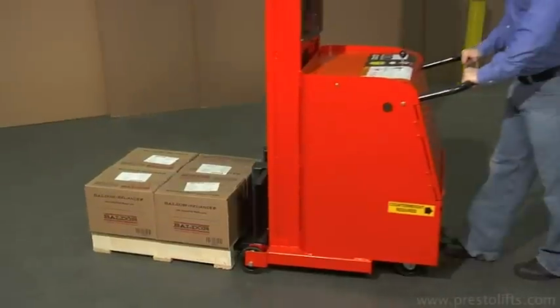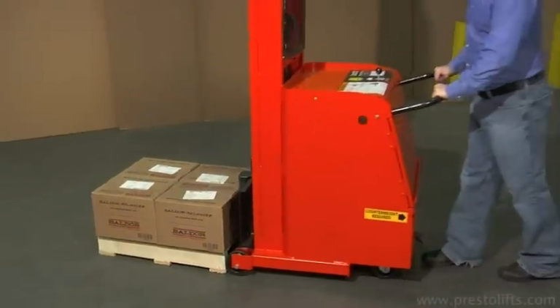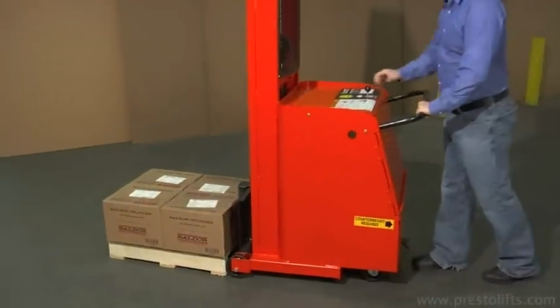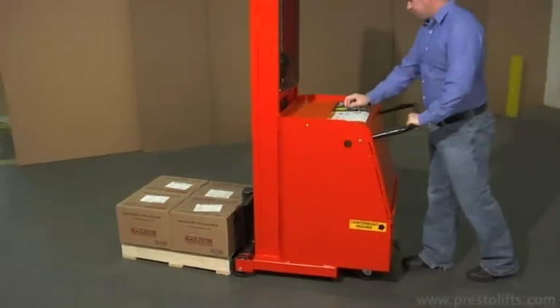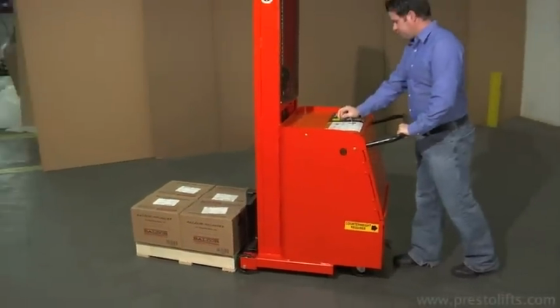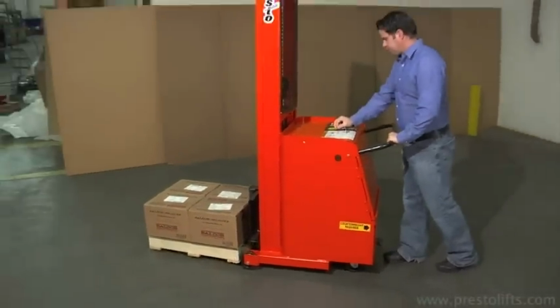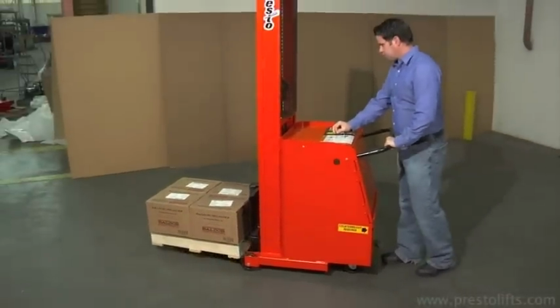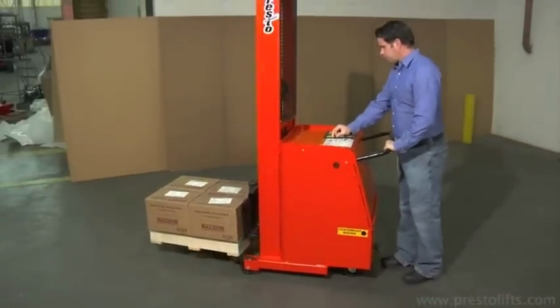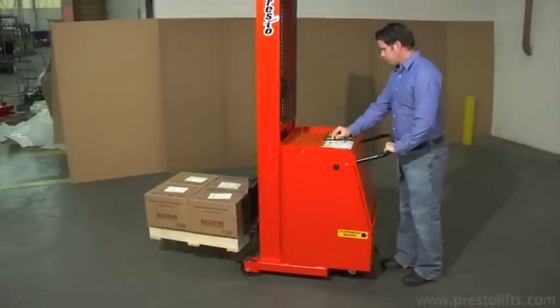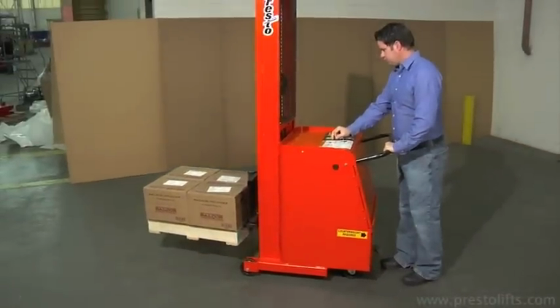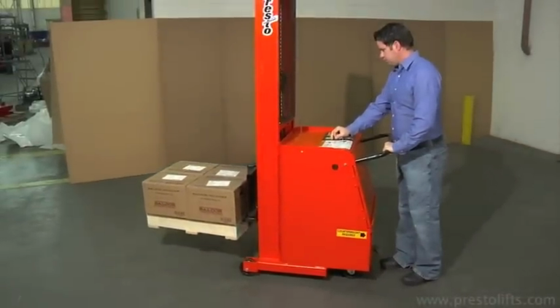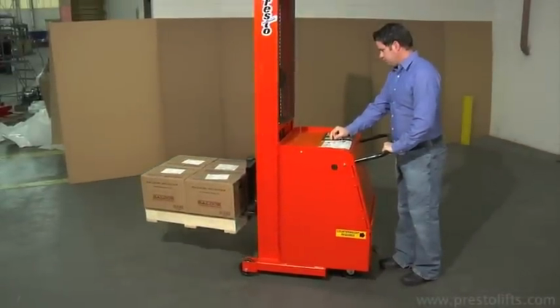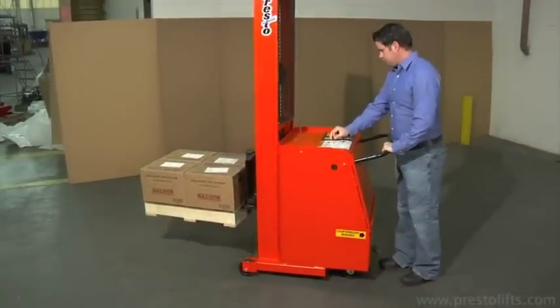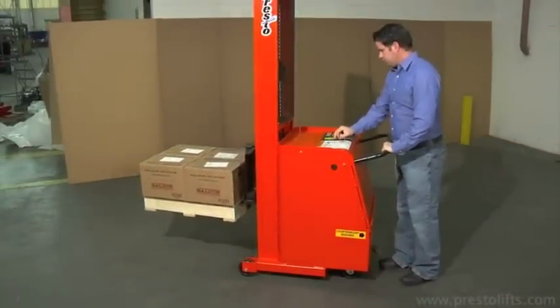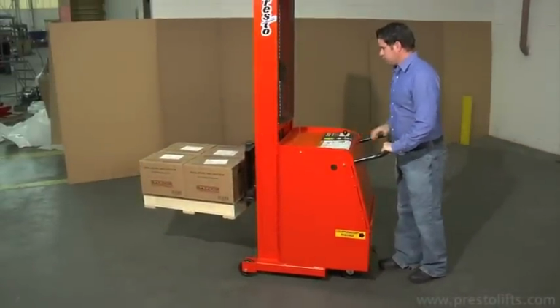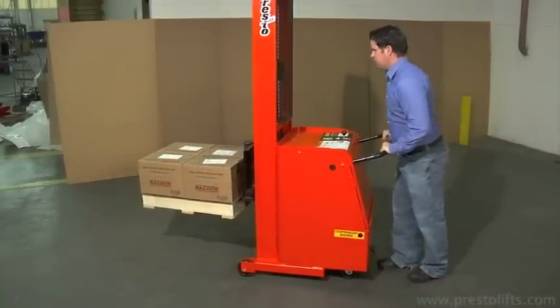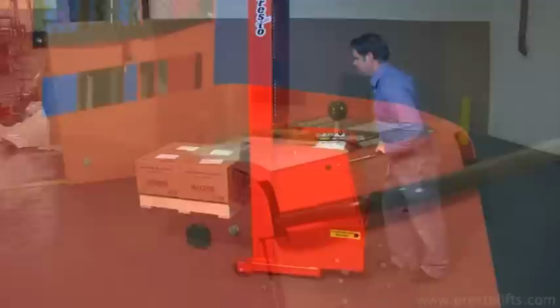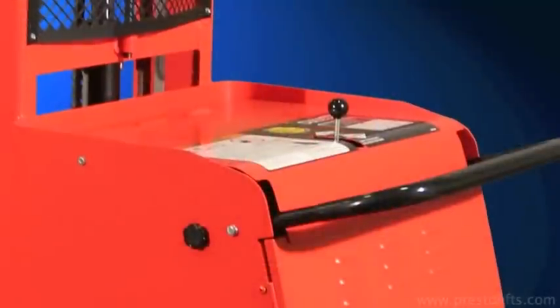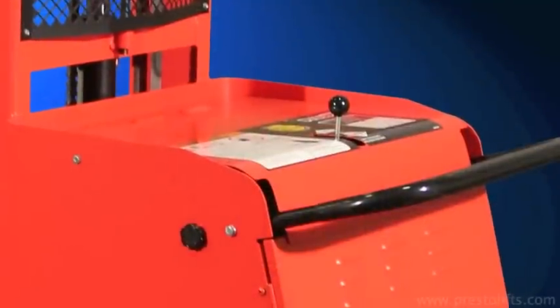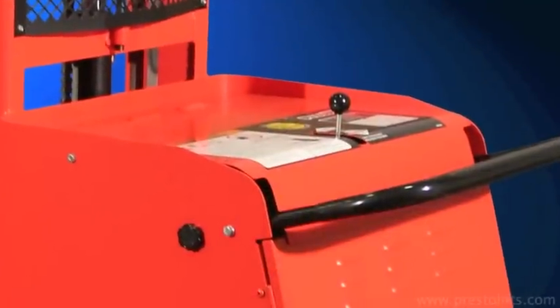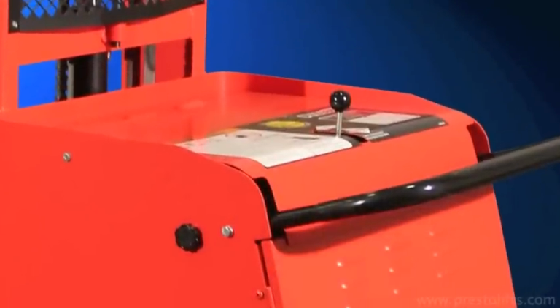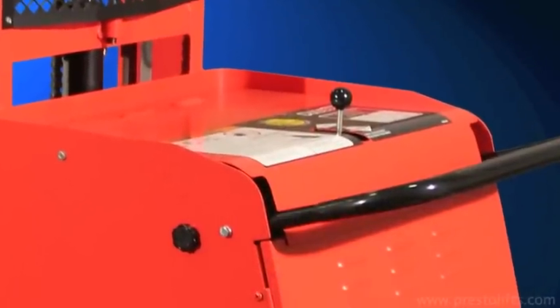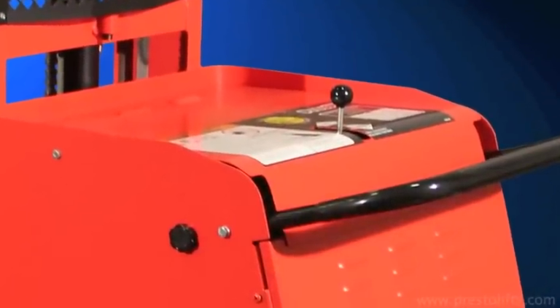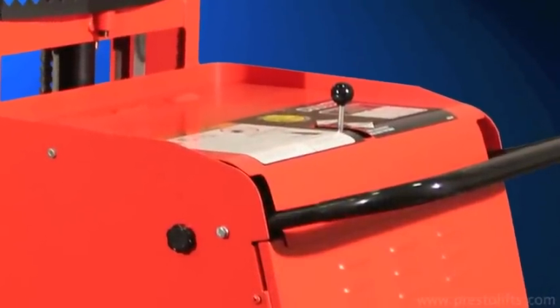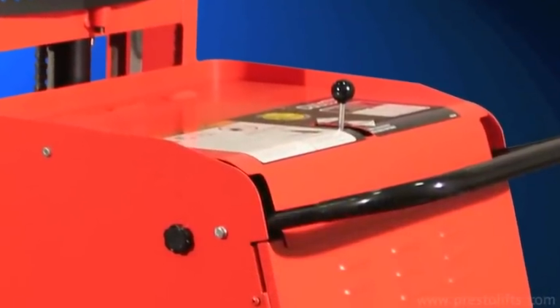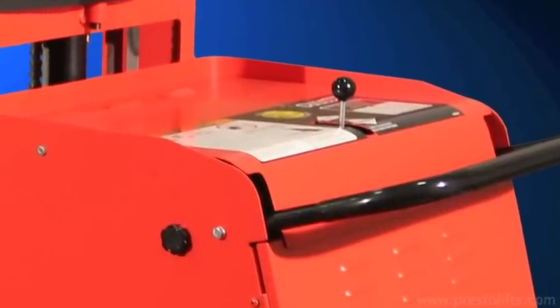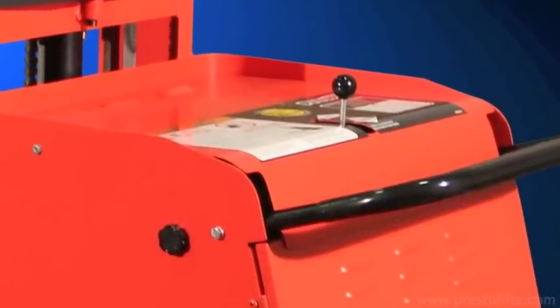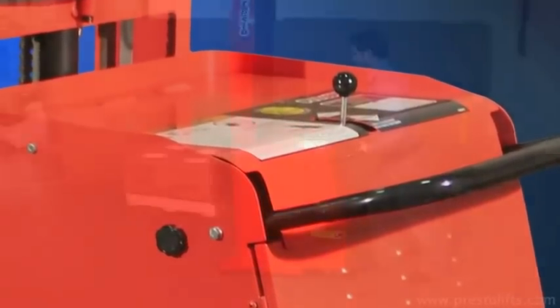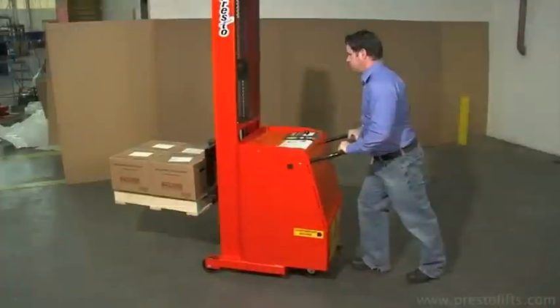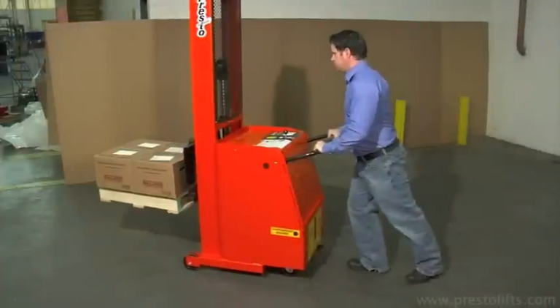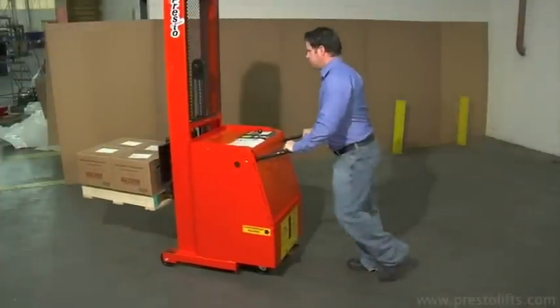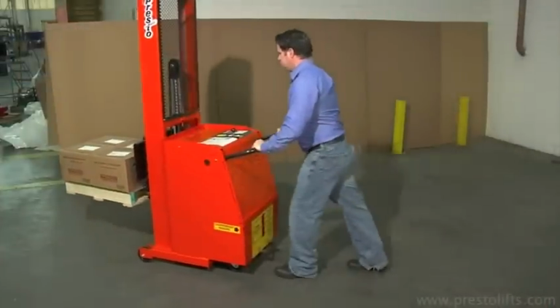Forks are raised and lowered by a control lever, conveniently positioned for easy access. A knob on the unit's chassis allows the push handle to be adjusted to the most comfortable position.